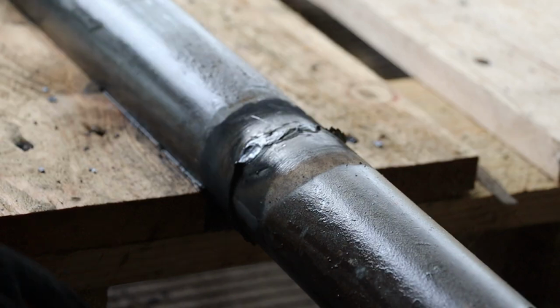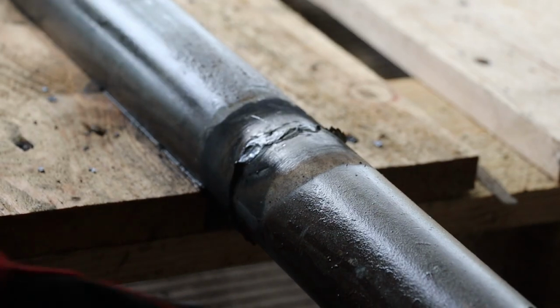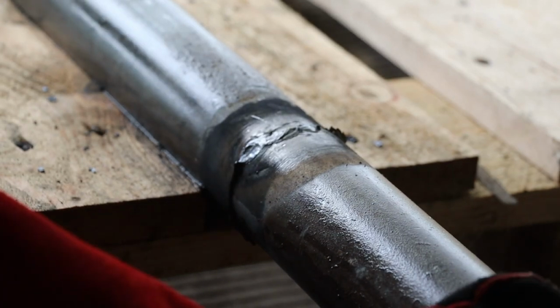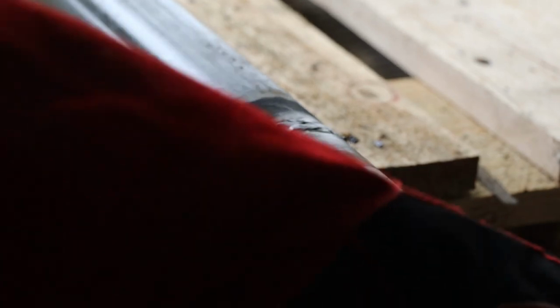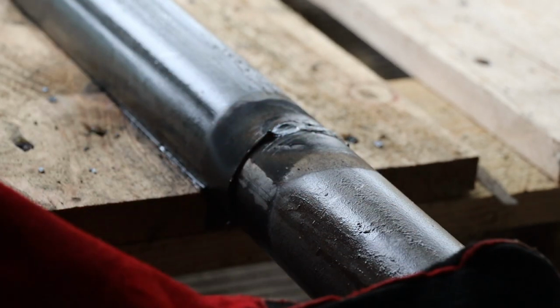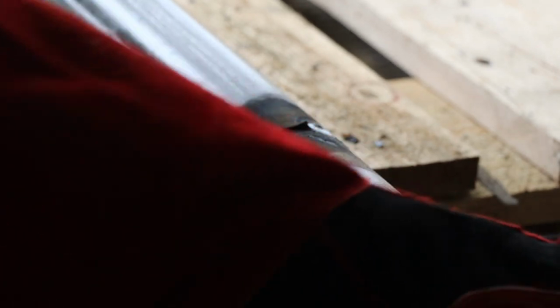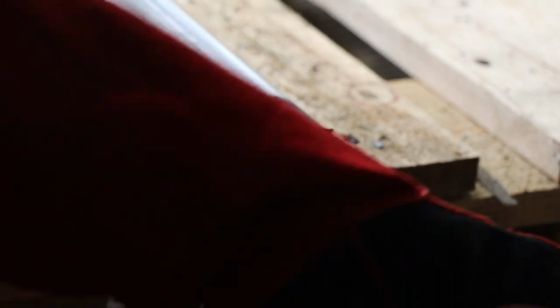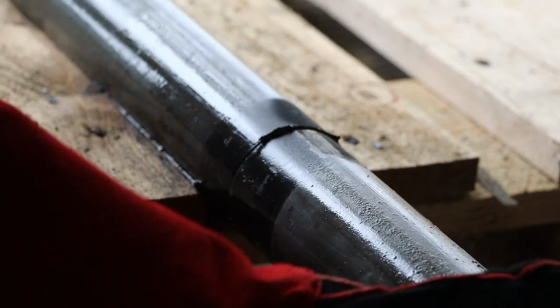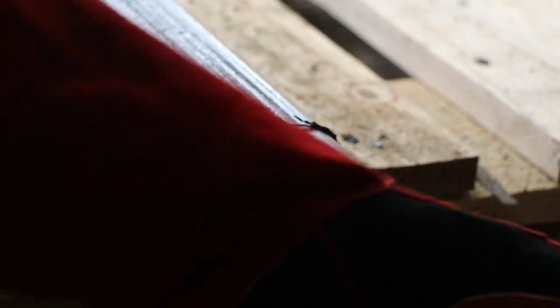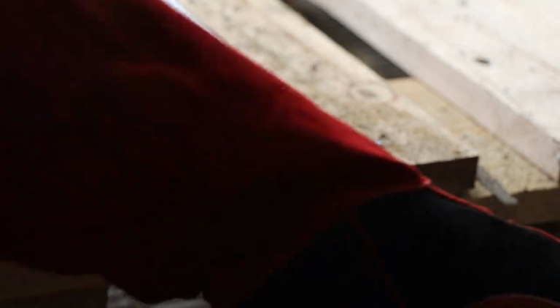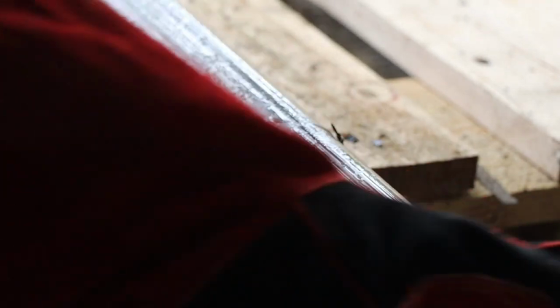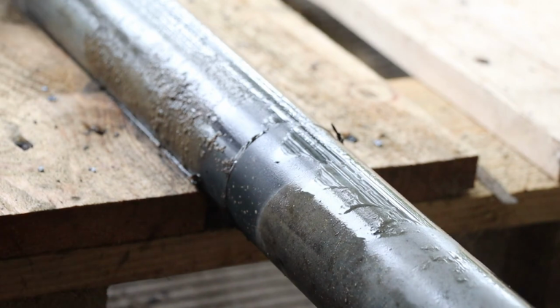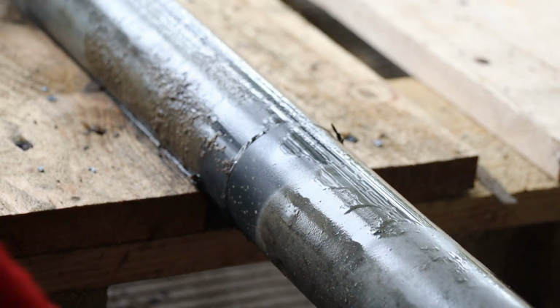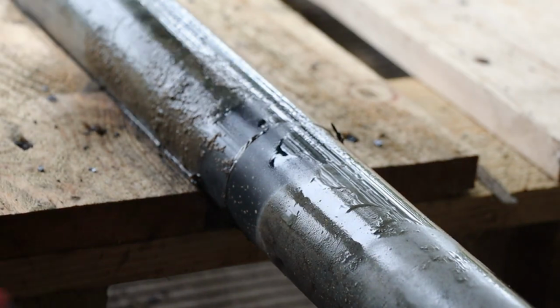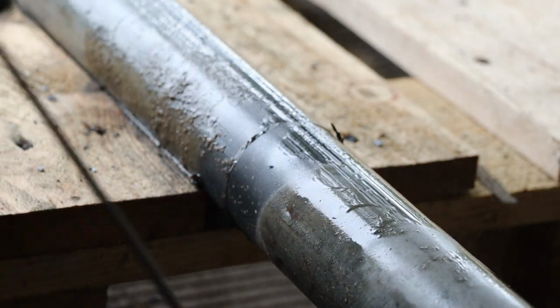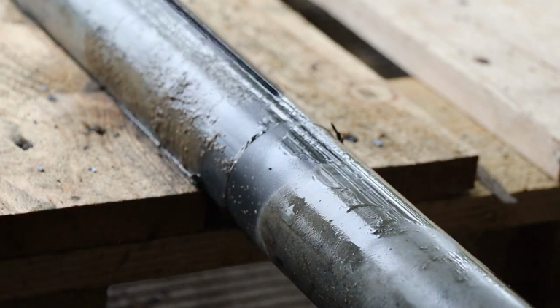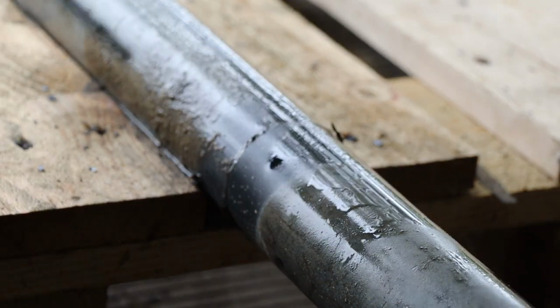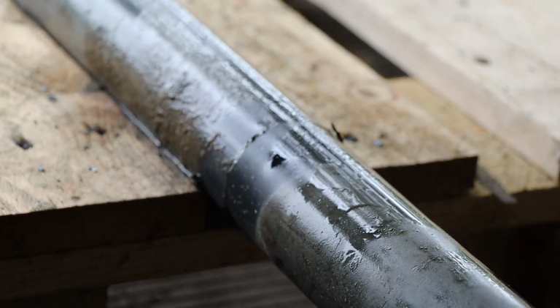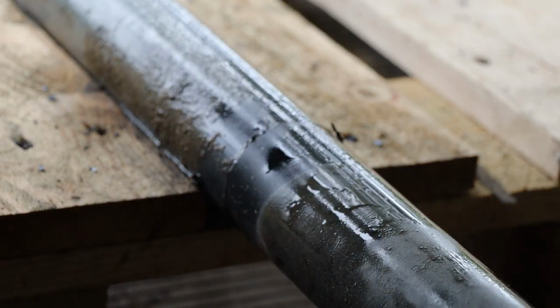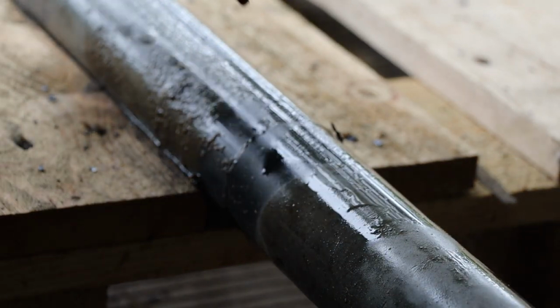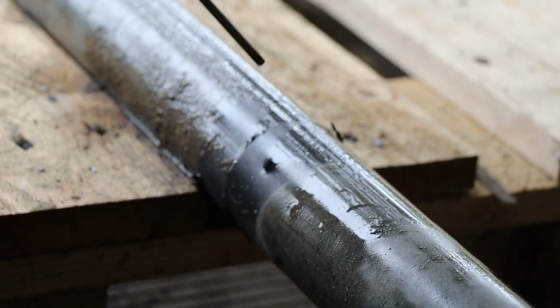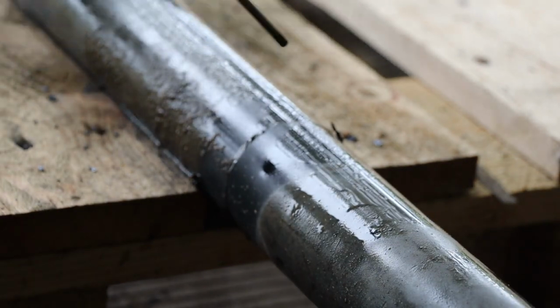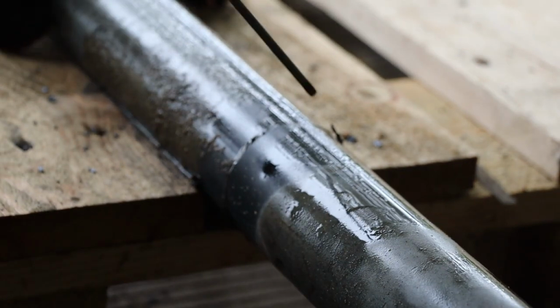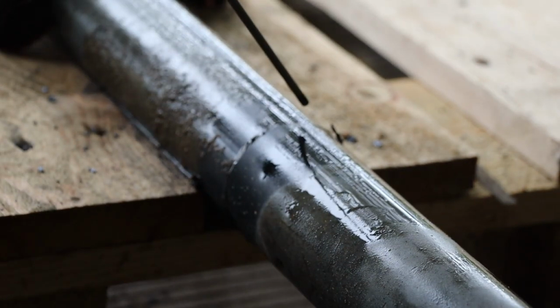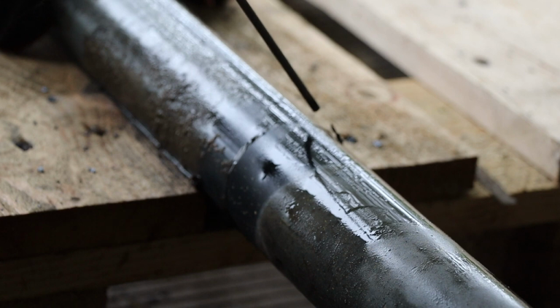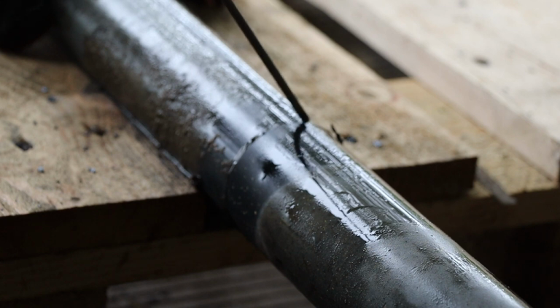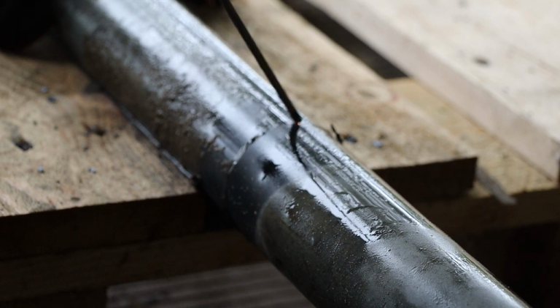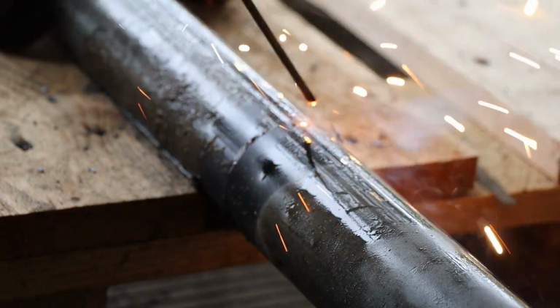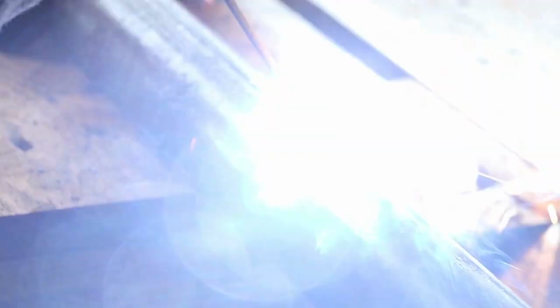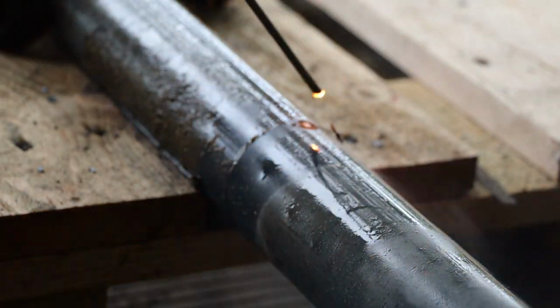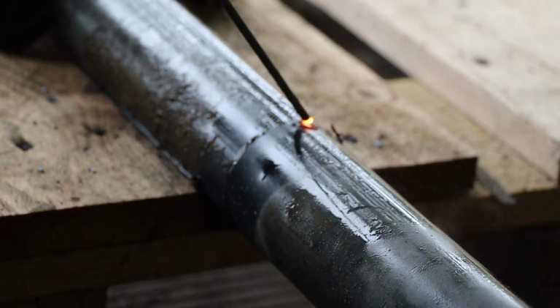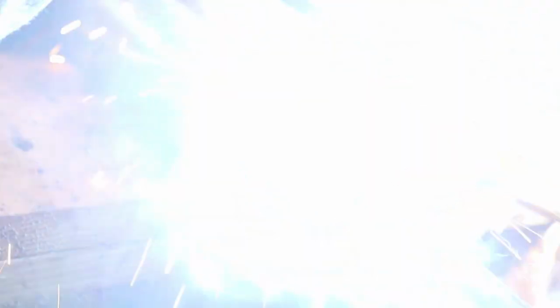Now we can rotate the pipe 180 degrees and weld the opposite side in the same way. It's important to weld the opposite side next because the weld metal shrinks as it cools and otherwise it'll pull the joint out of alignment.